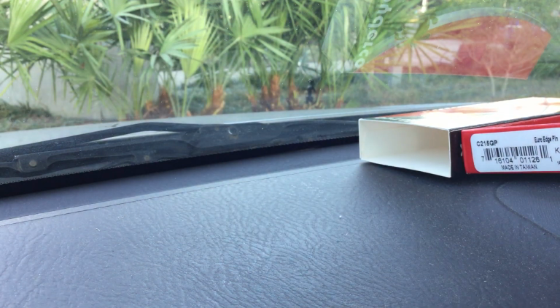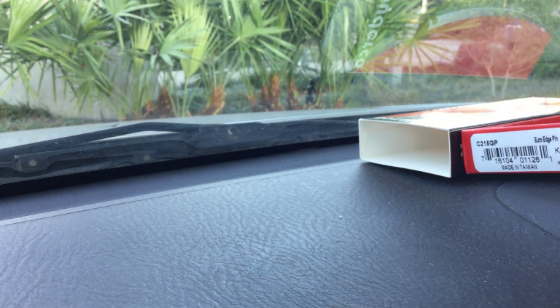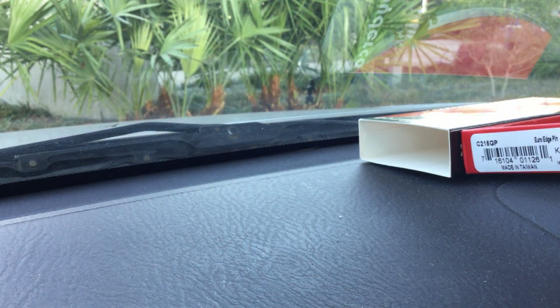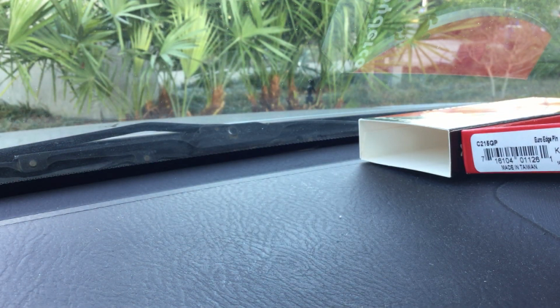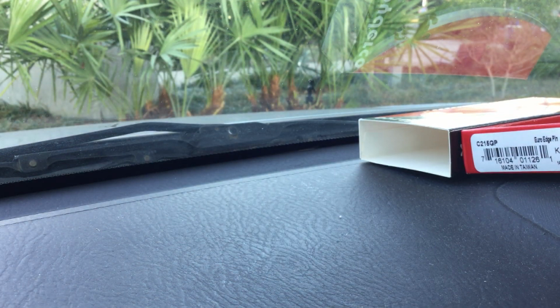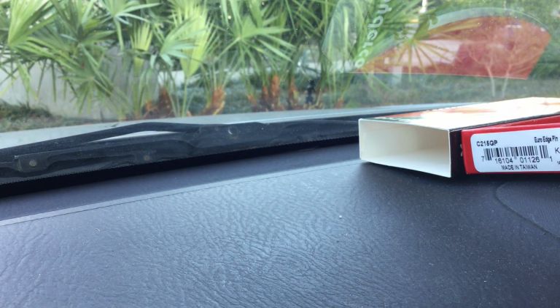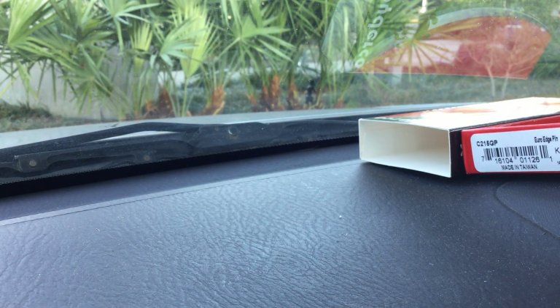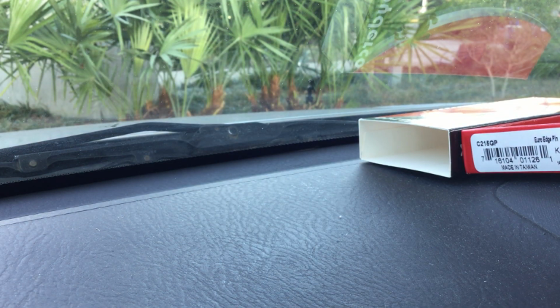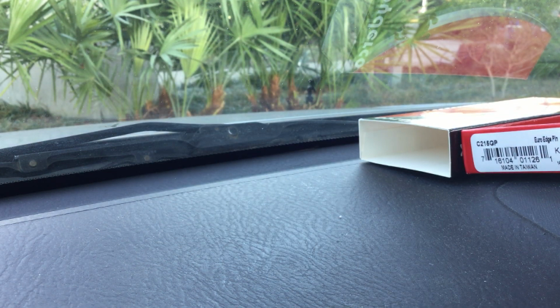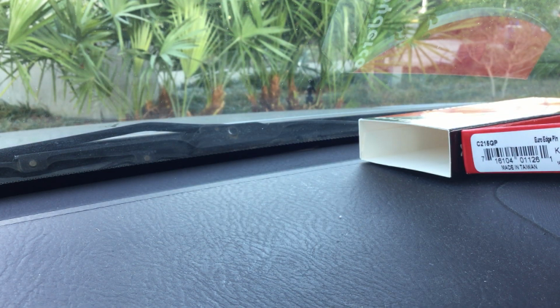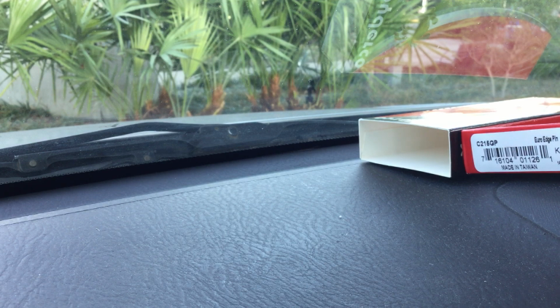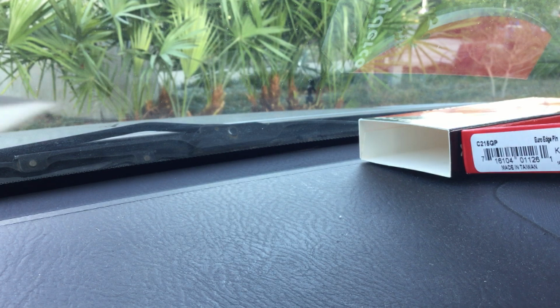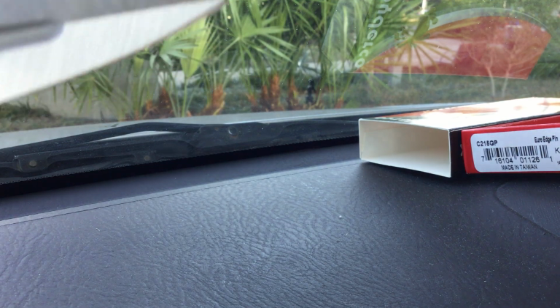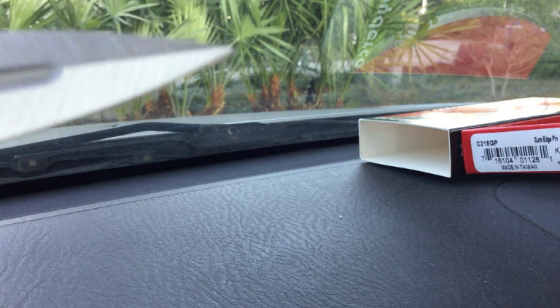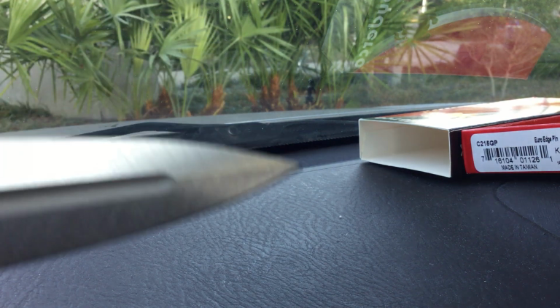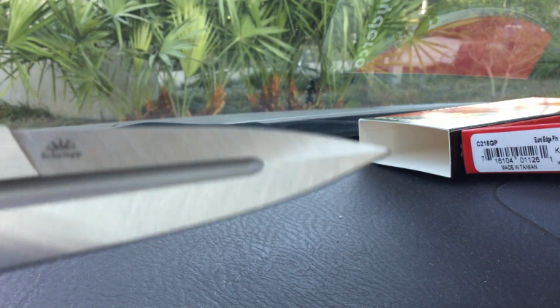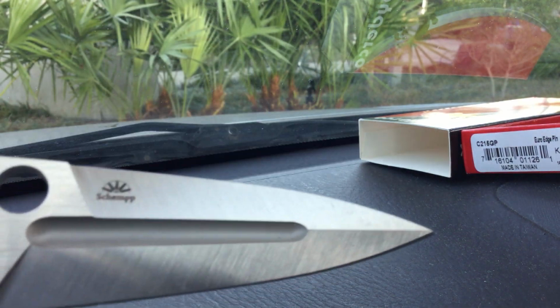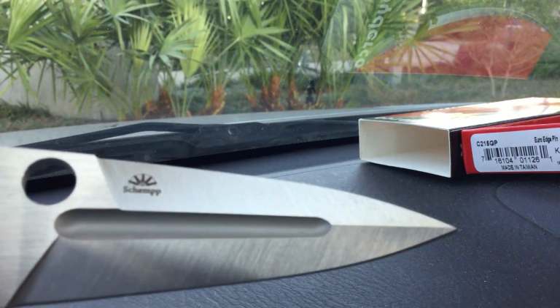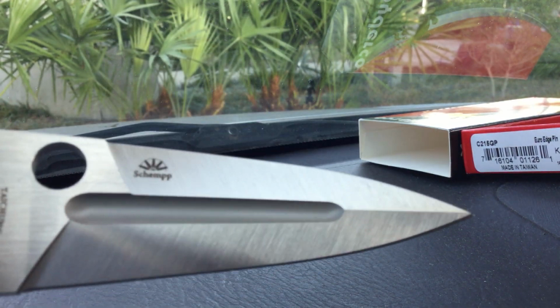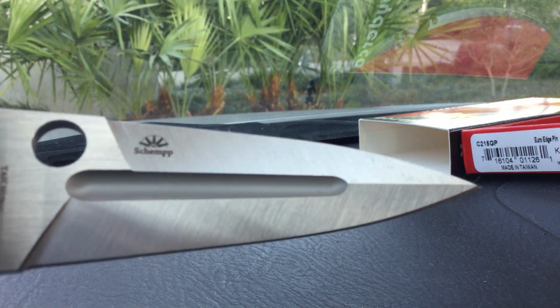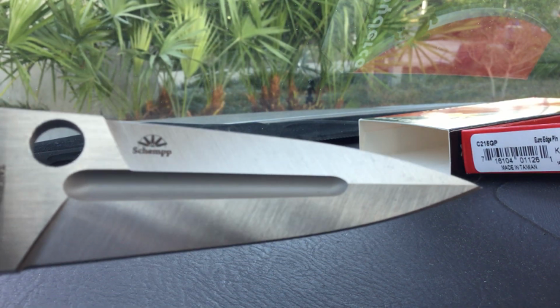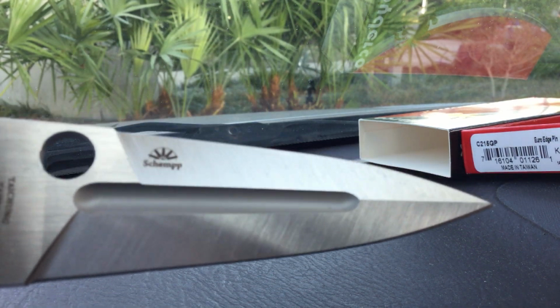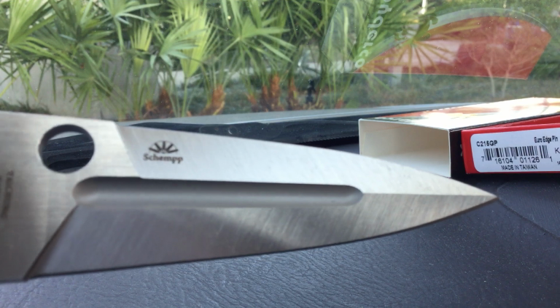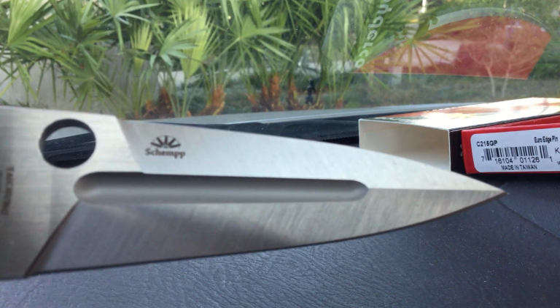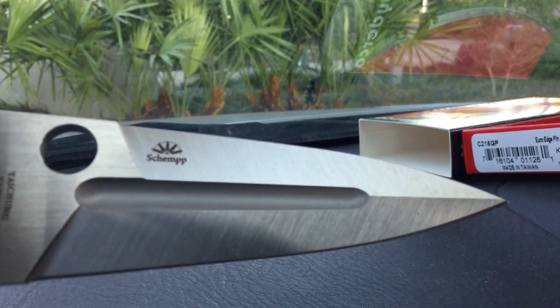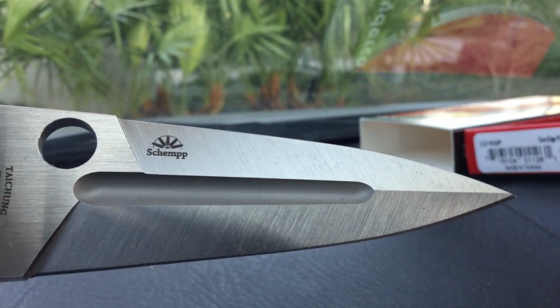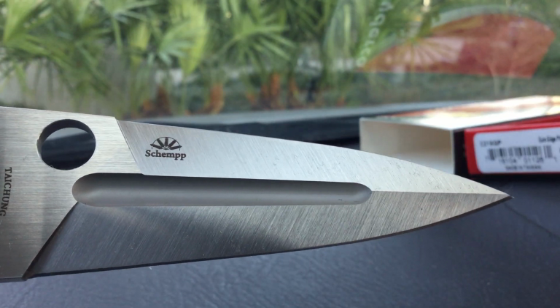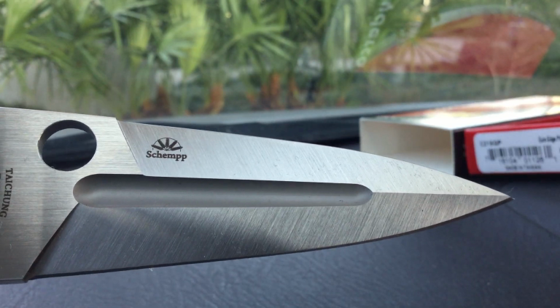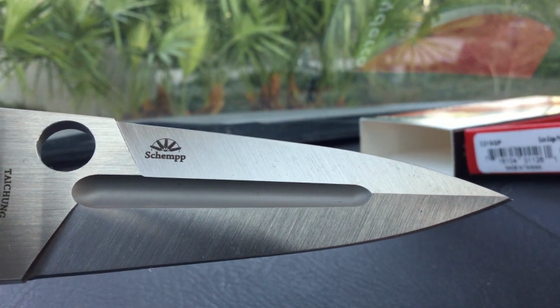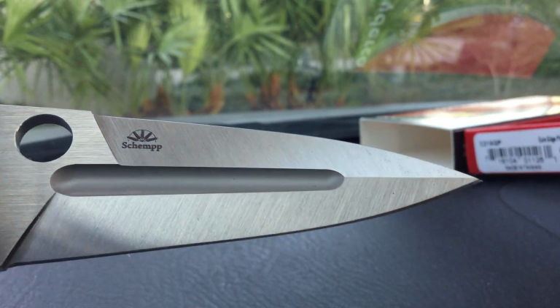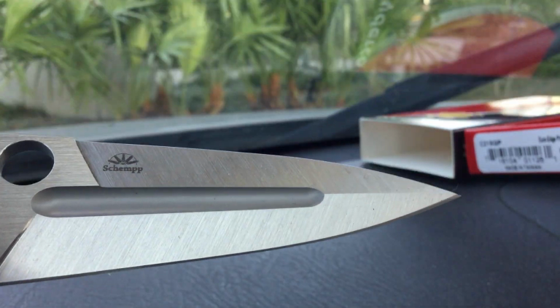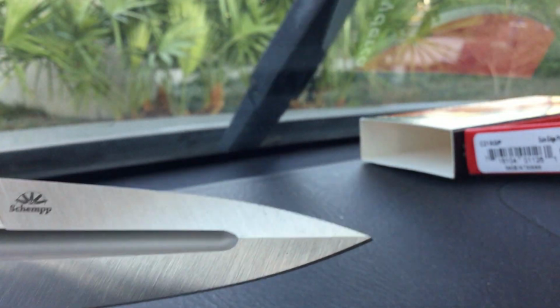Down here on the blade is where it says SCHEMPP. Let's see if we can get that in the camera — there we go. SCHEMPP, right there.